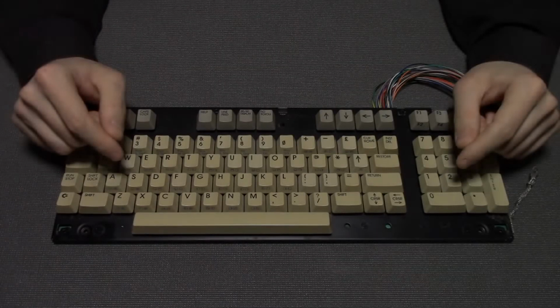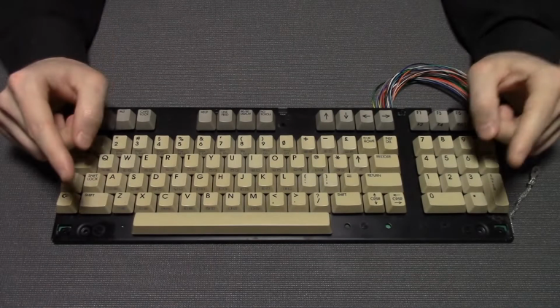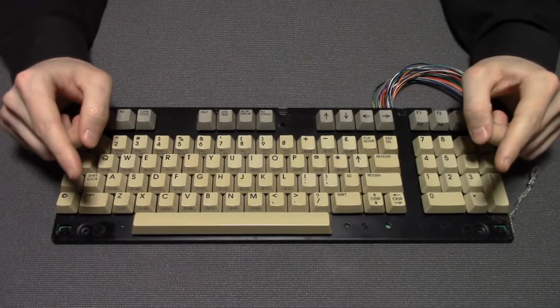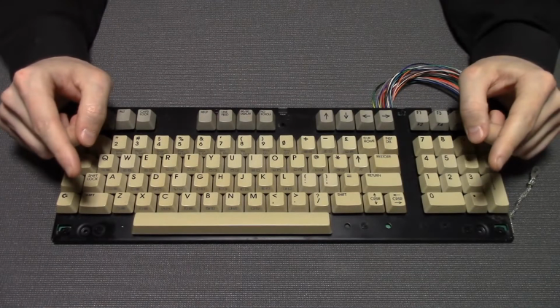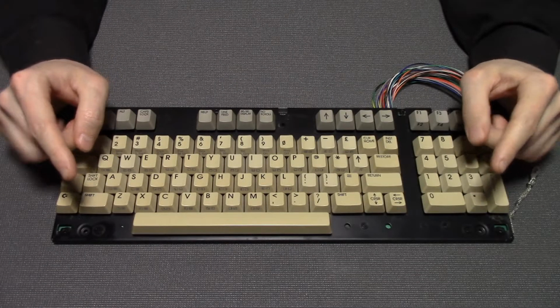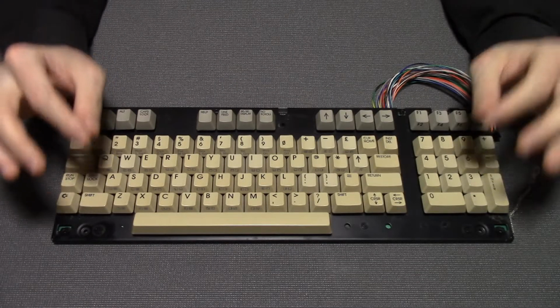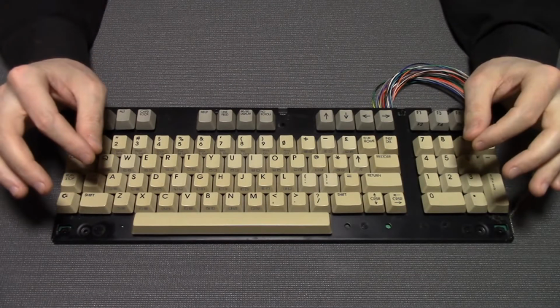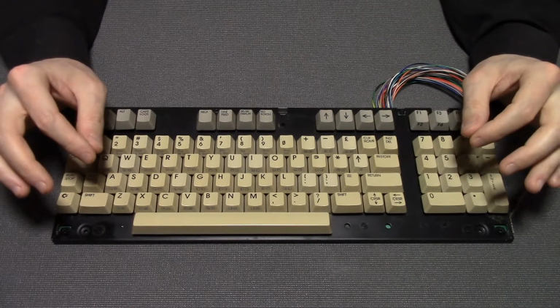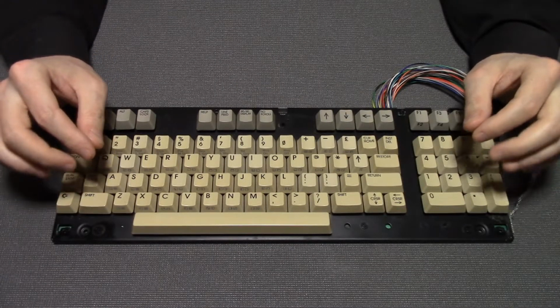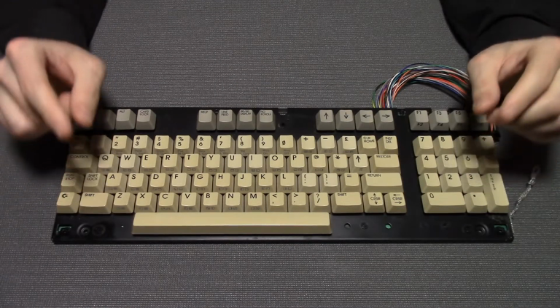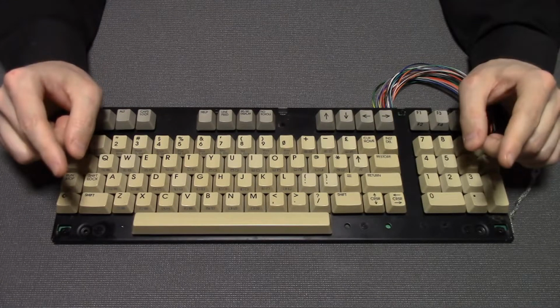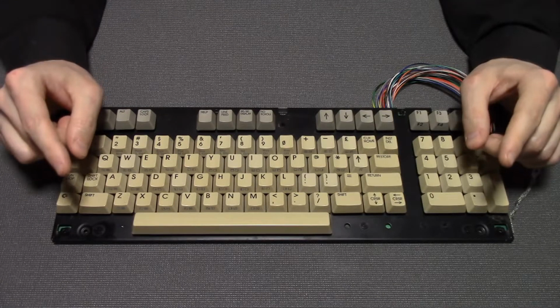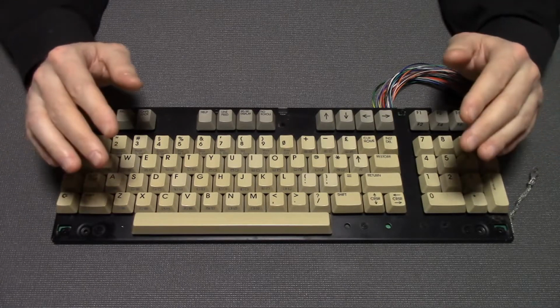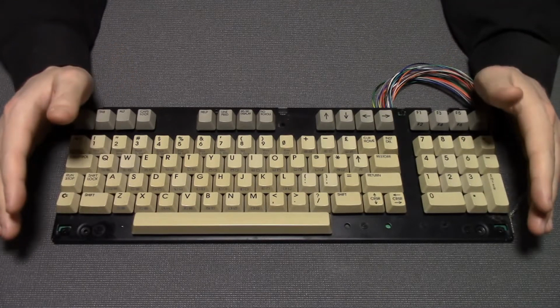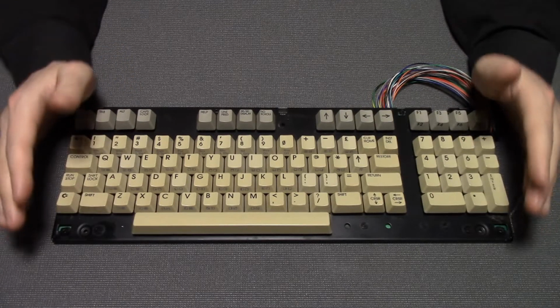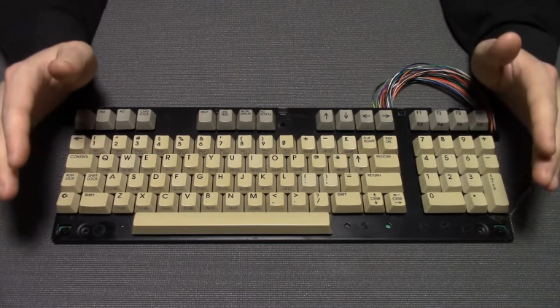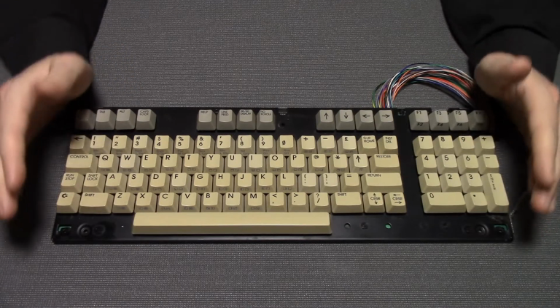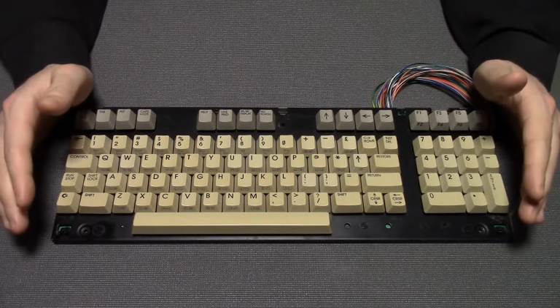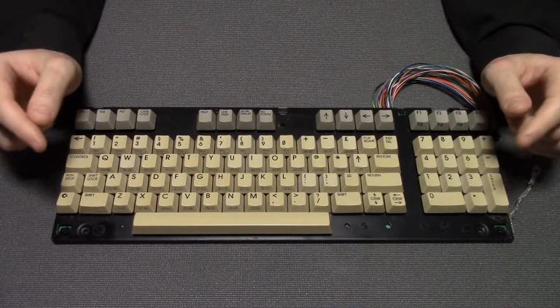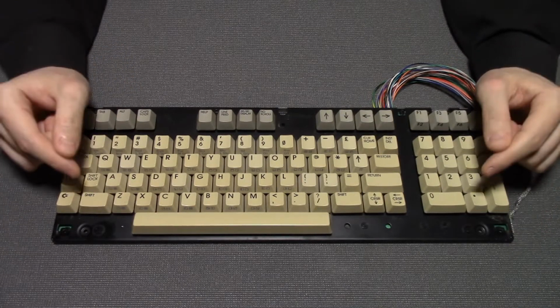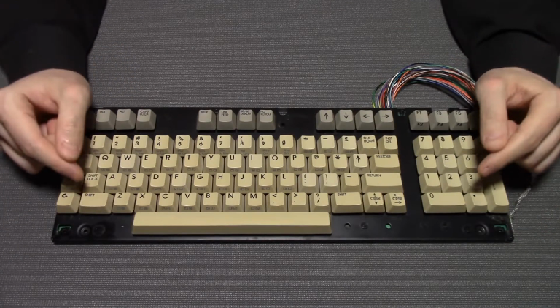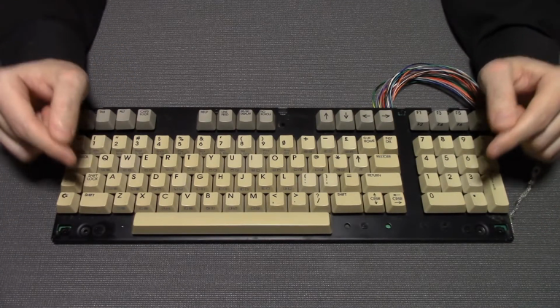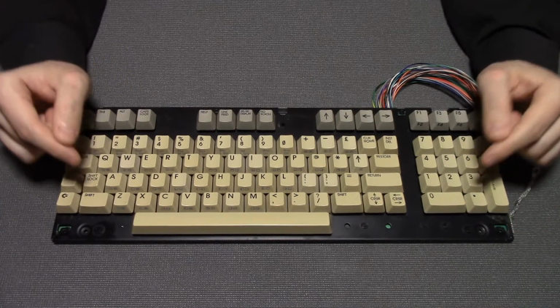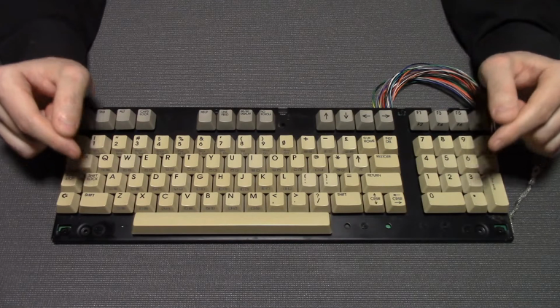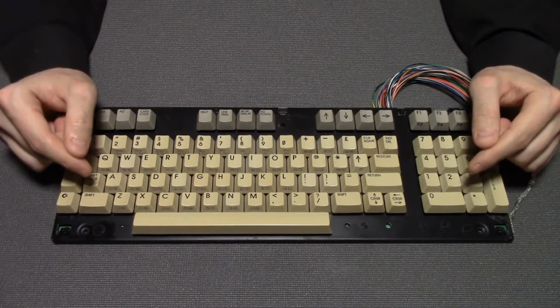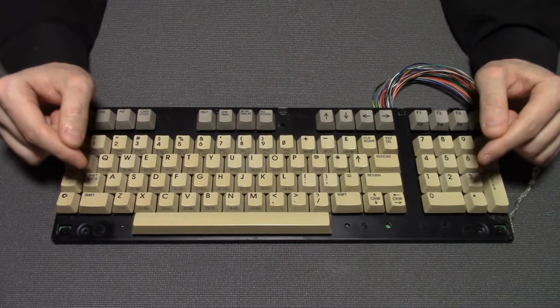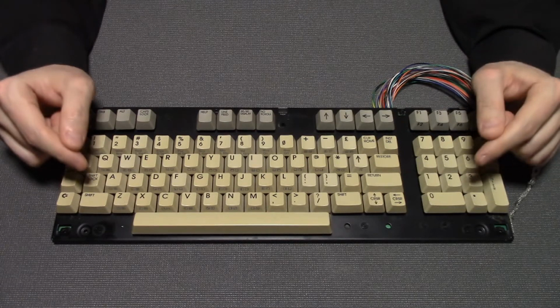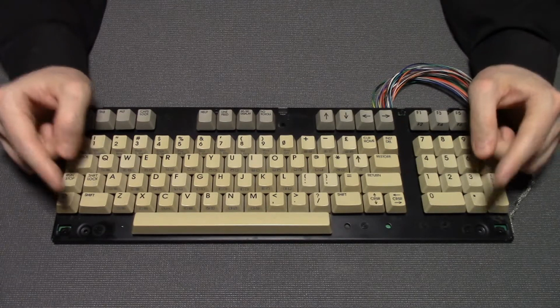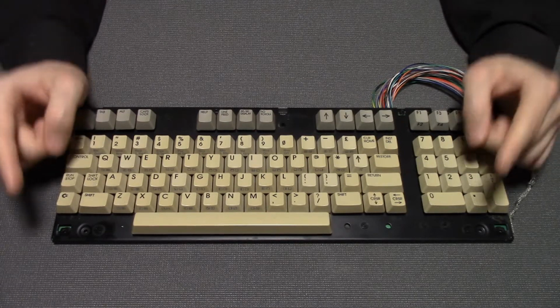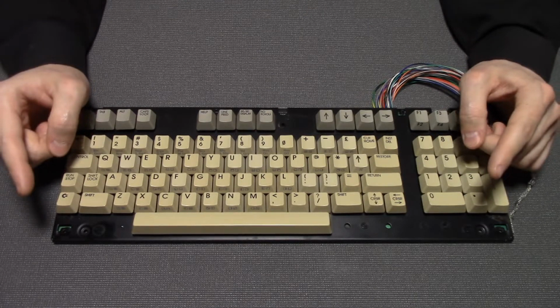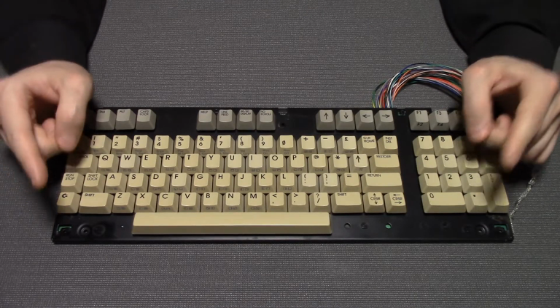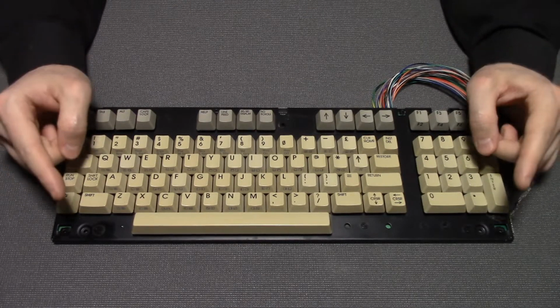Today on Basic Bytes, a shorter video in which I will show you a completely absurd fault with this Commodore 128 keyboard that I am currently cleaning and fixing.